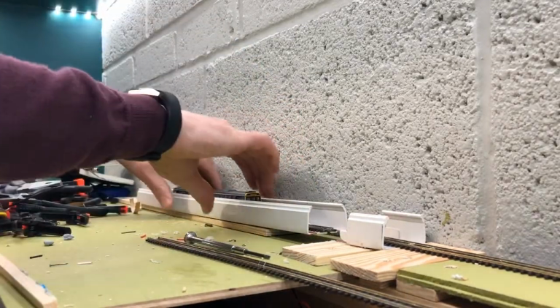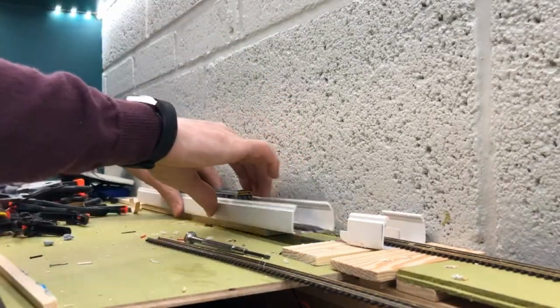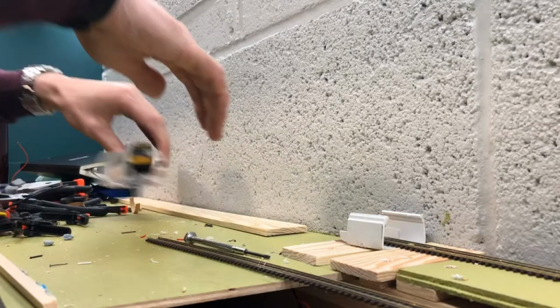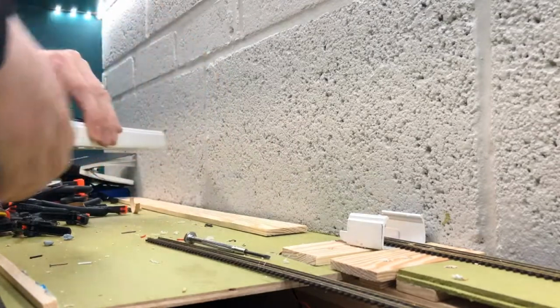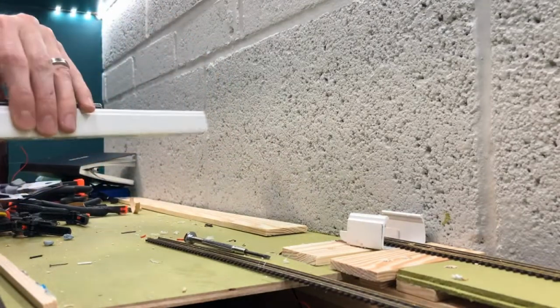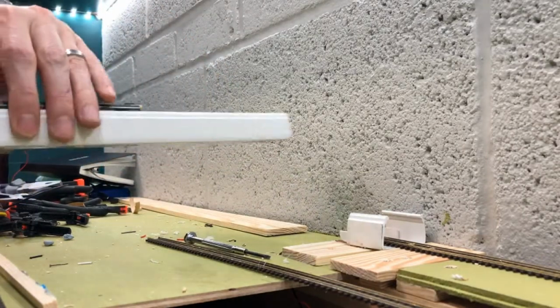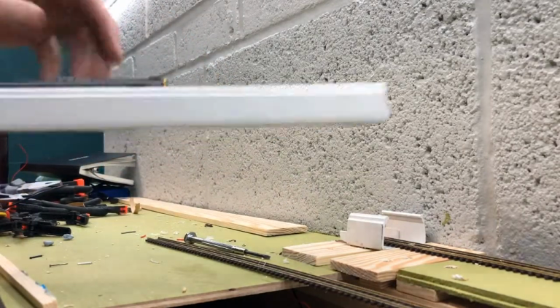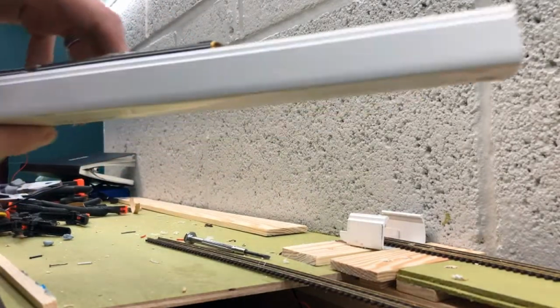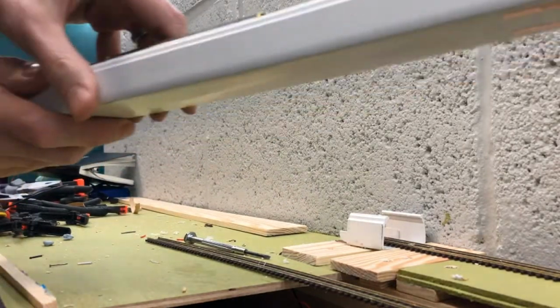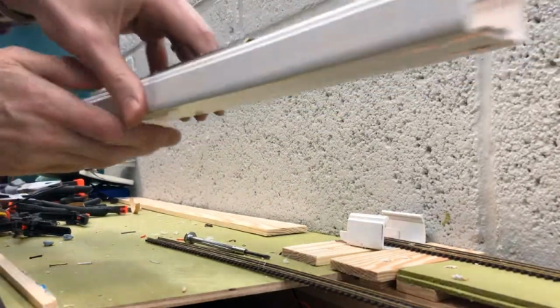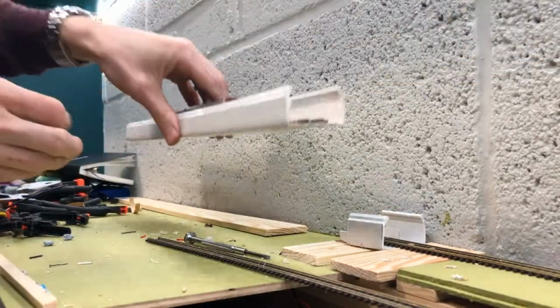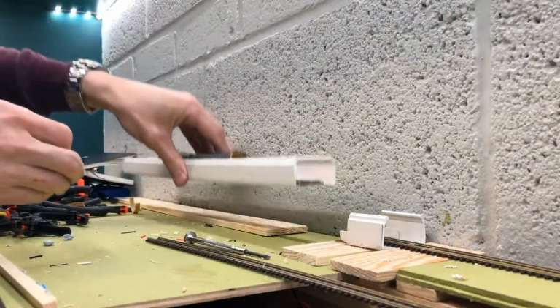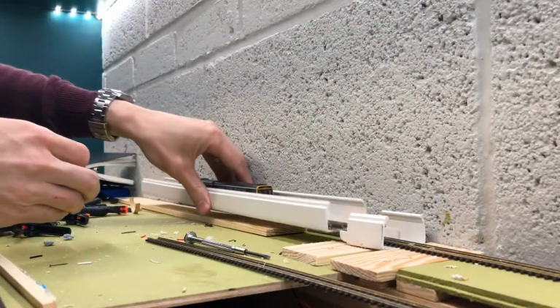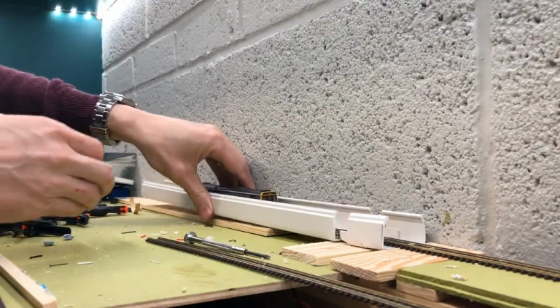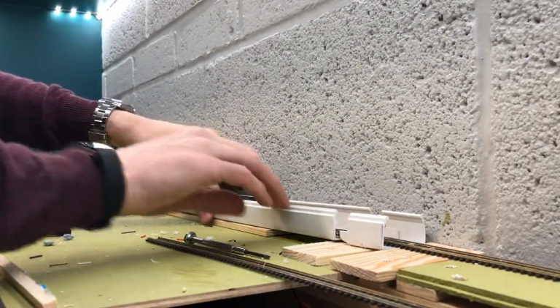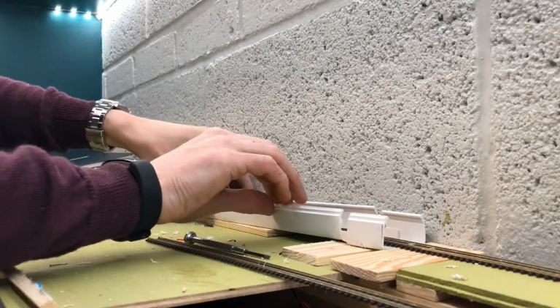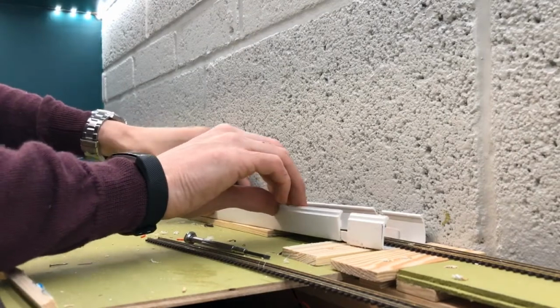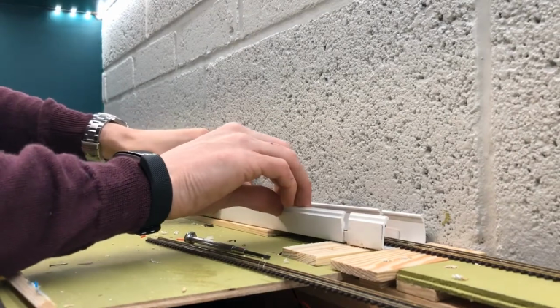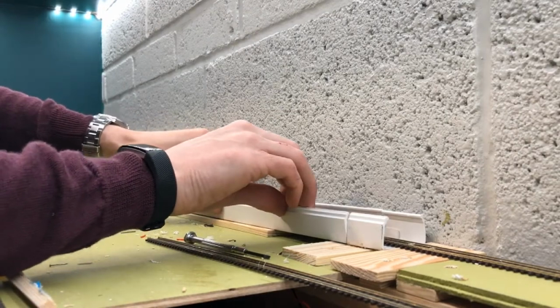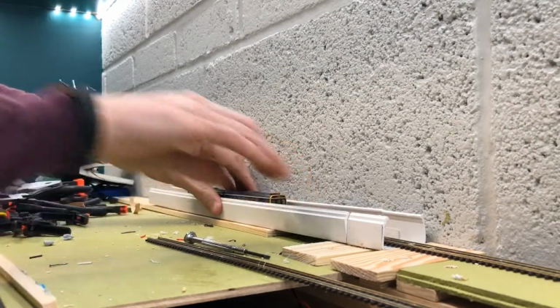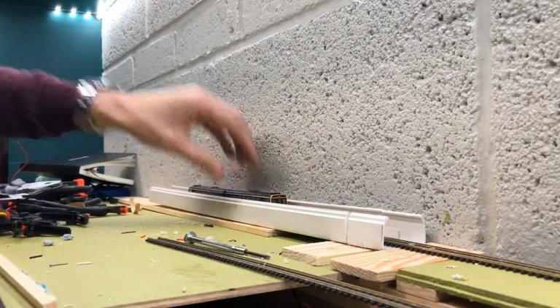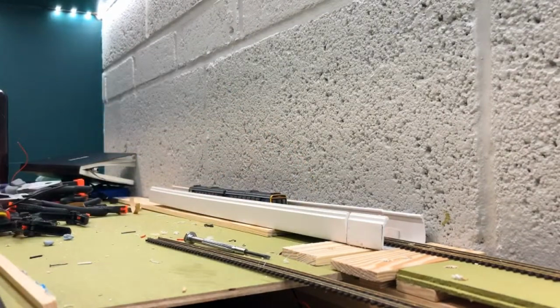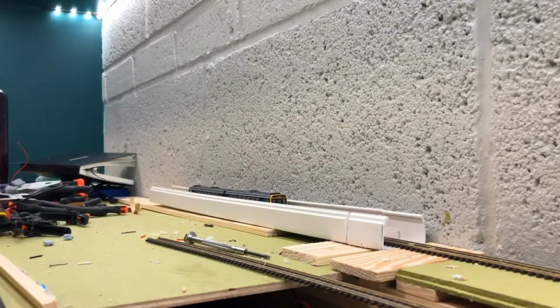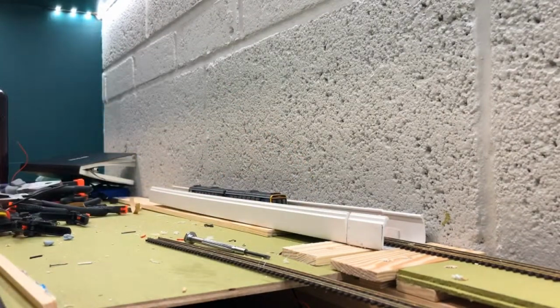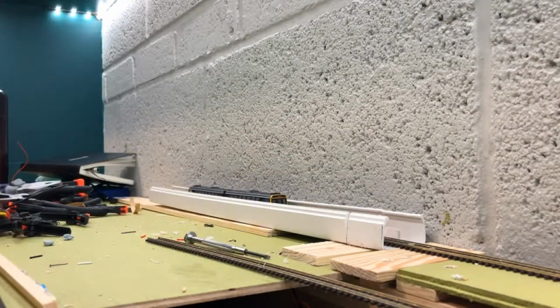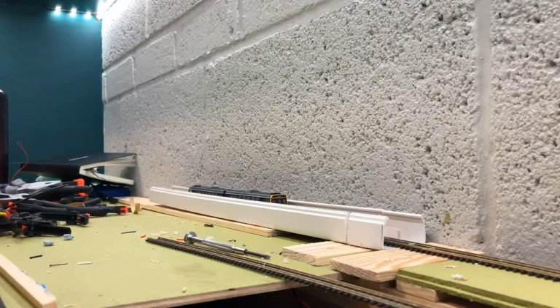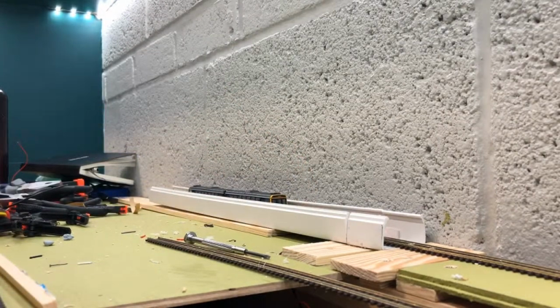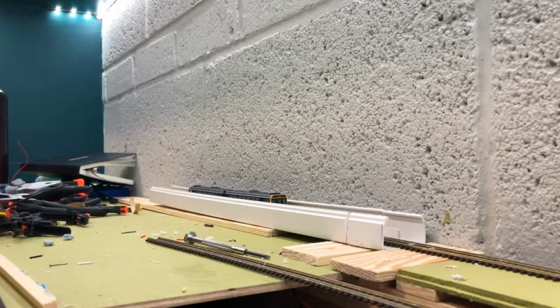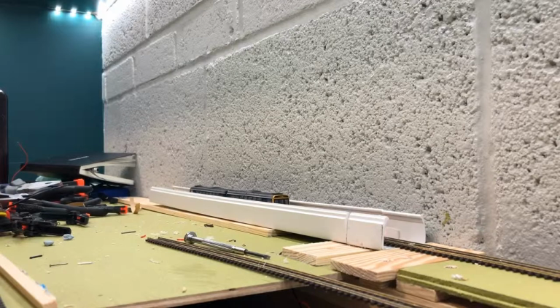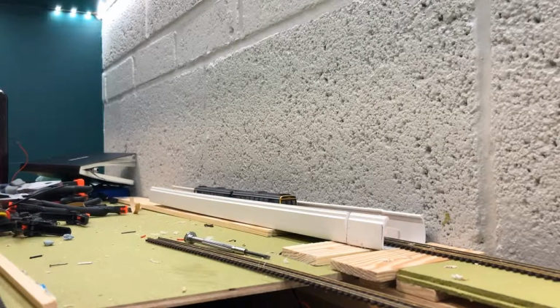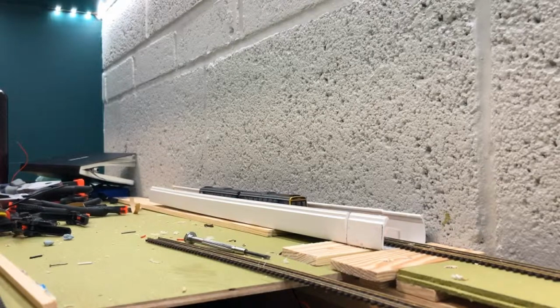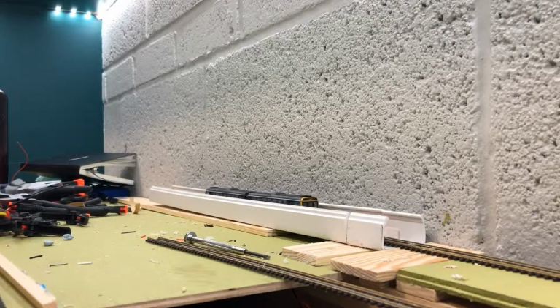The plastic cable trunking from B&Q isn't quite flat — I've had trouble getting it to lie flat but it seems to work. Clips in having been turned round and then out it goes.